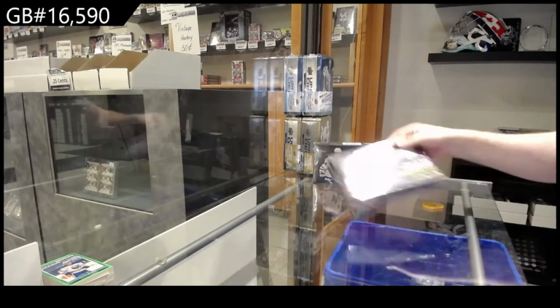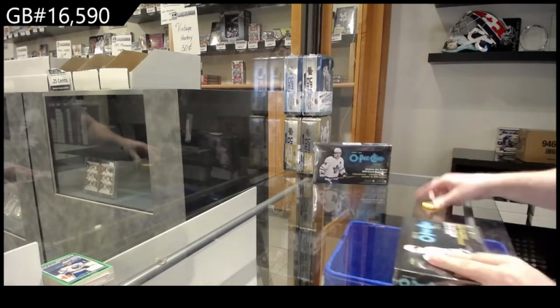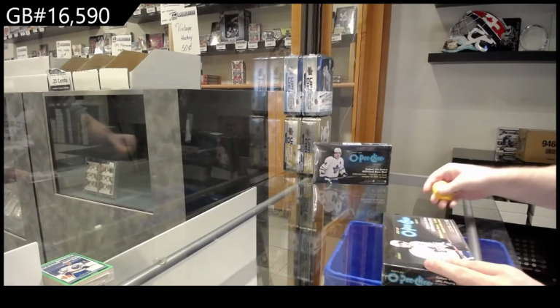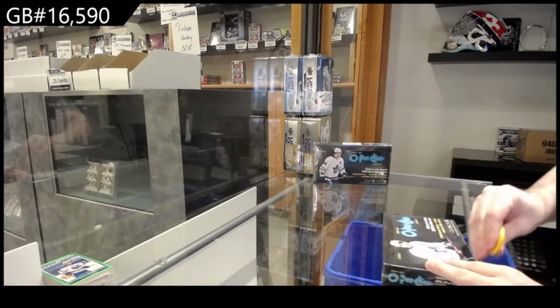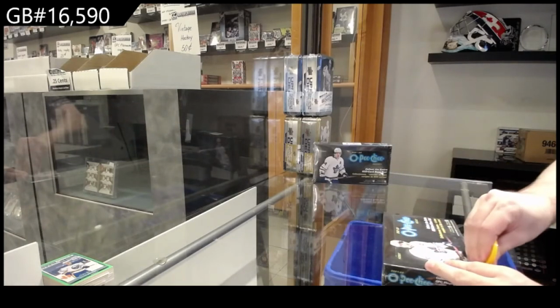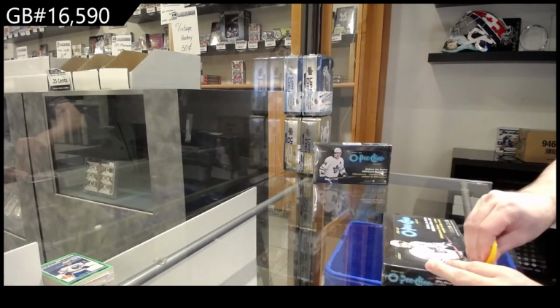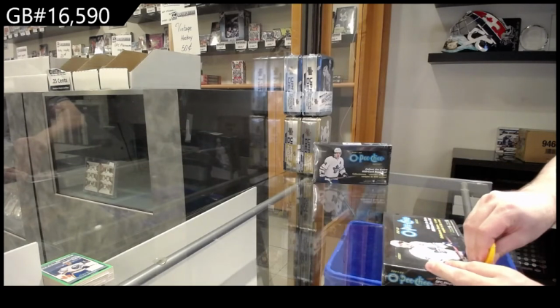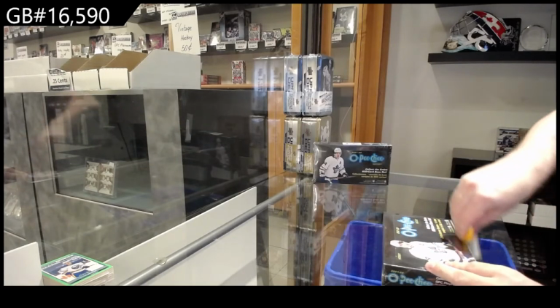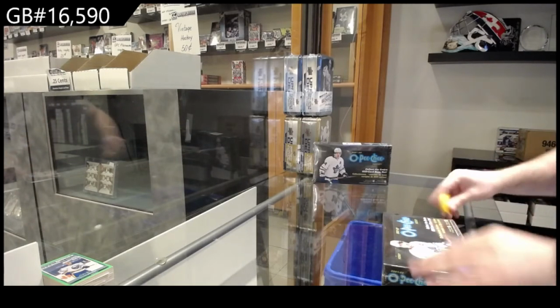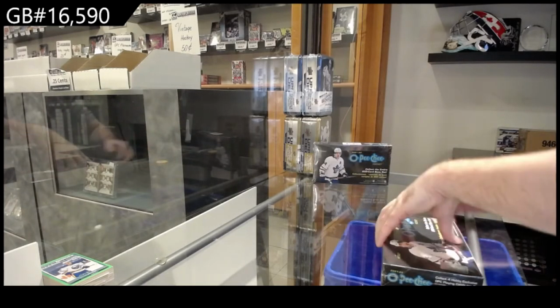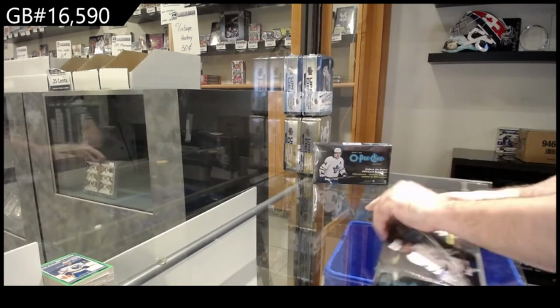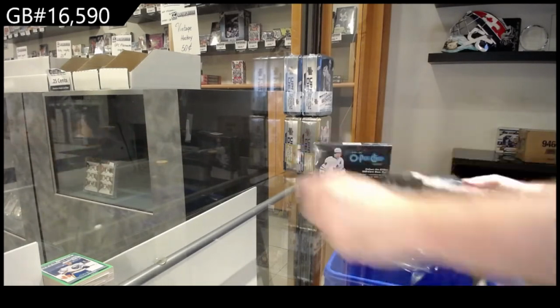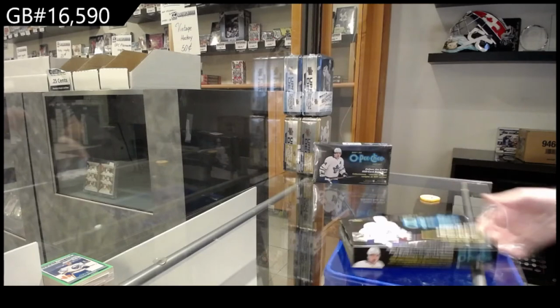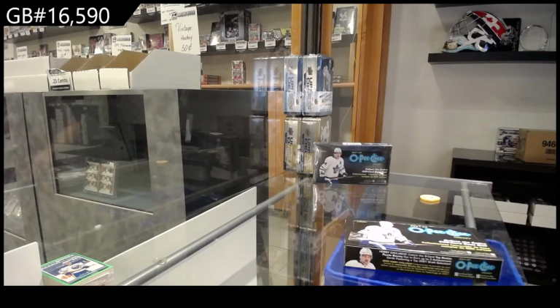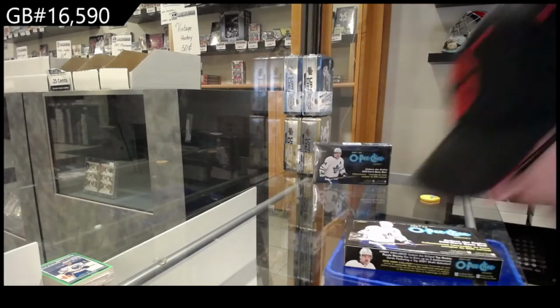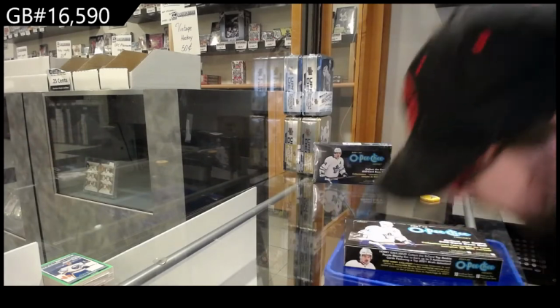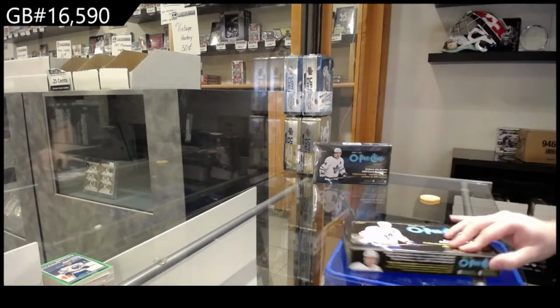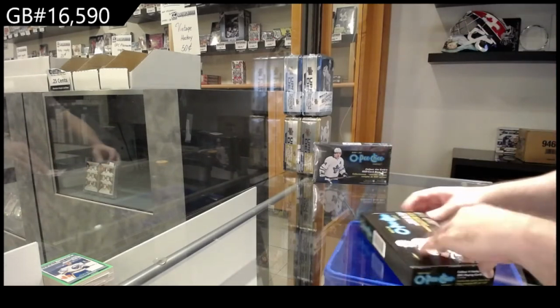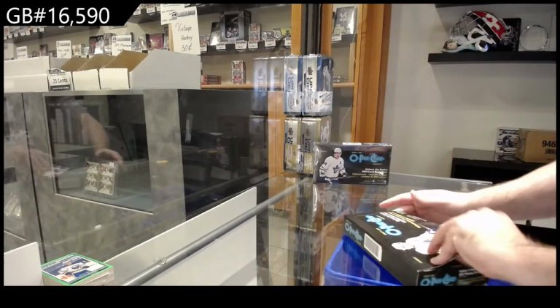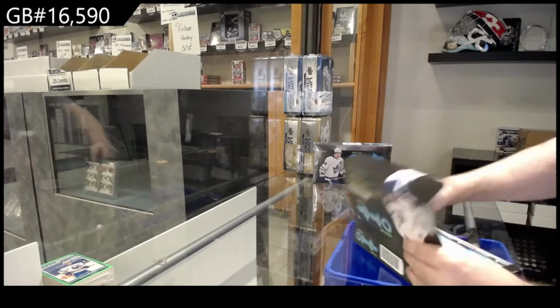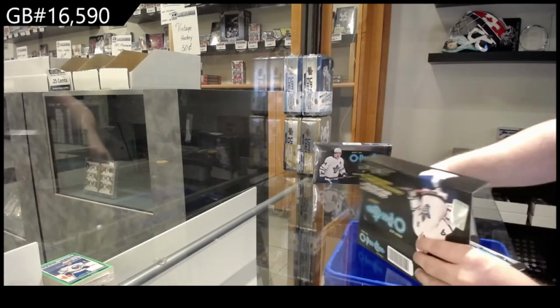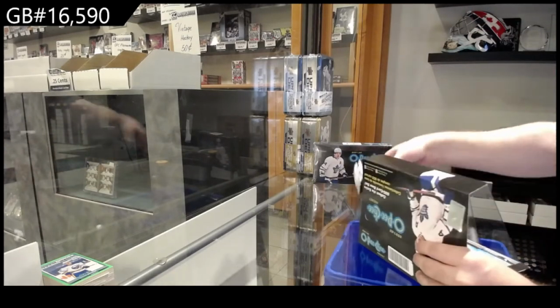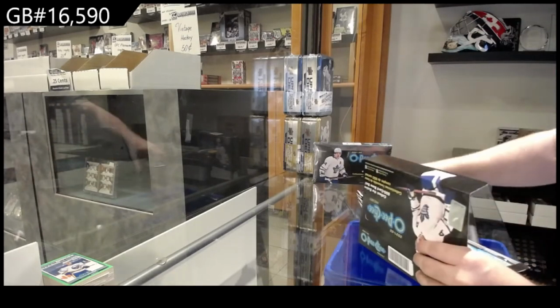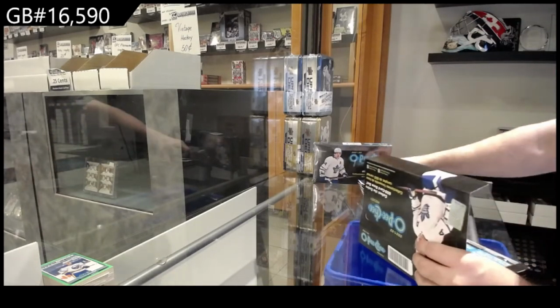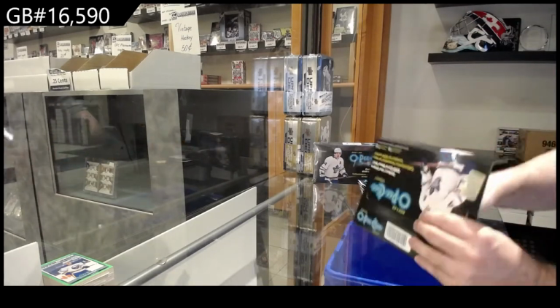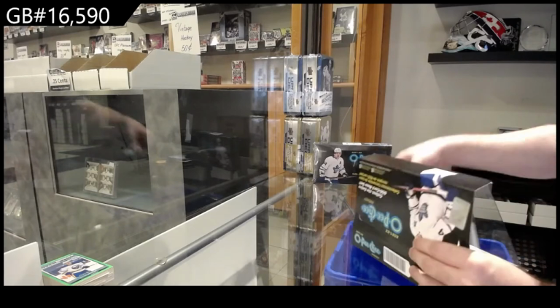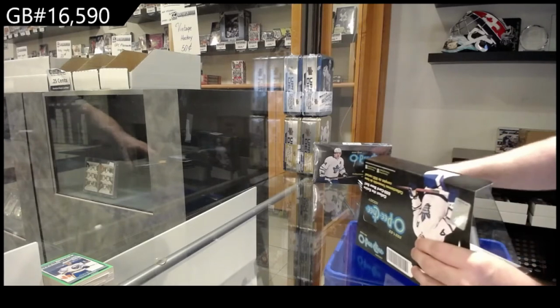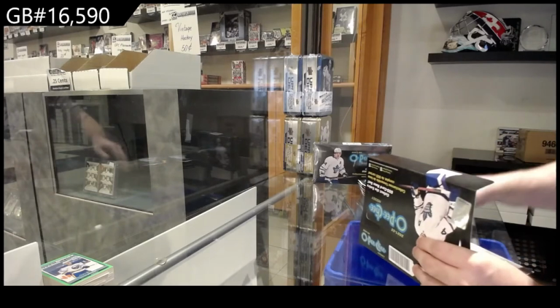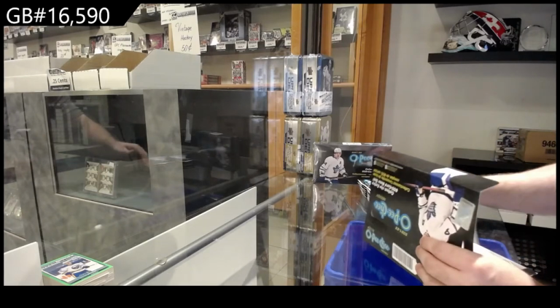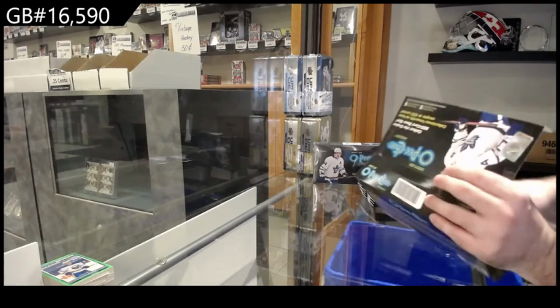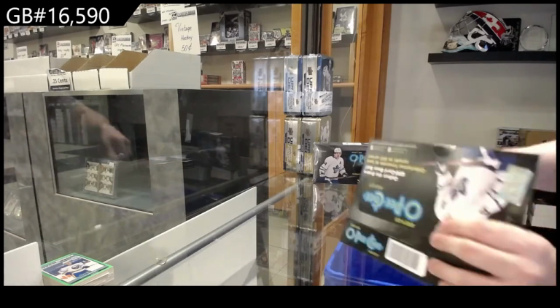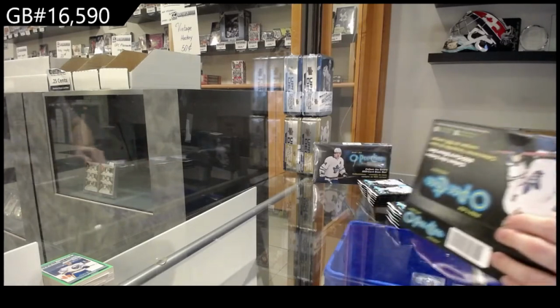I've never been a collector of OPG, but value-wise, I do think — just like Platinum, just like Series 1, even Extended — the value per box is pretty phenomenal, just the amount of content that you get.